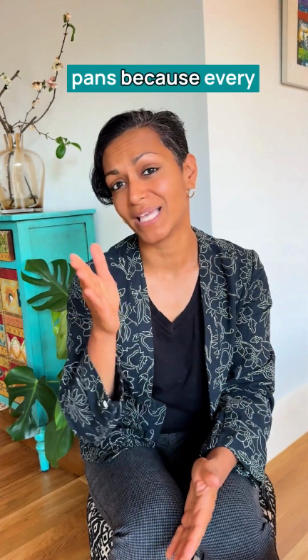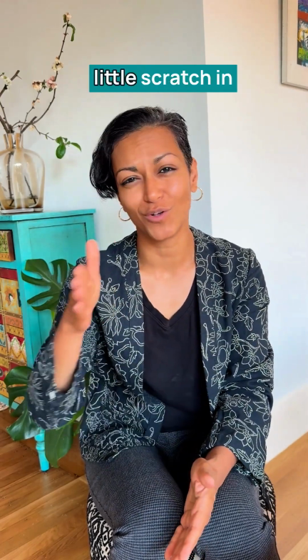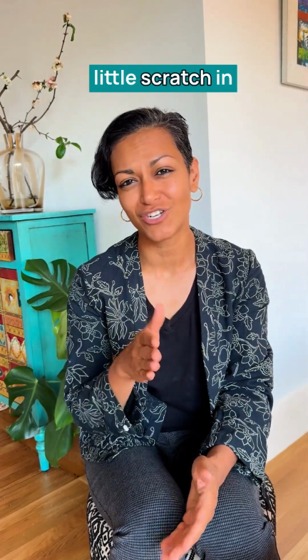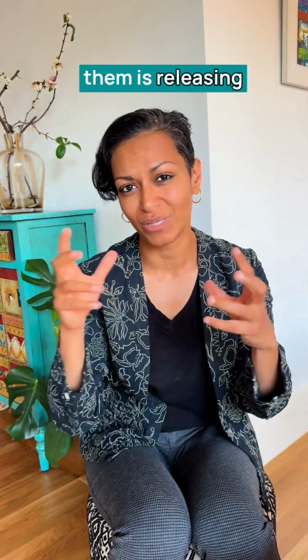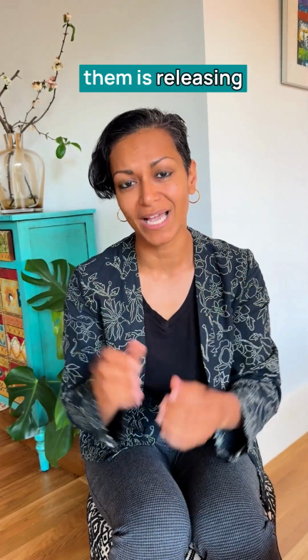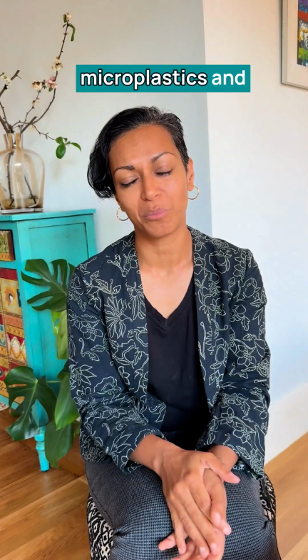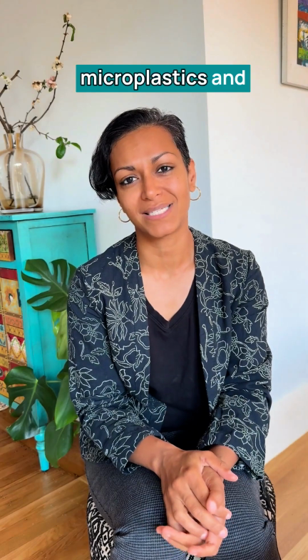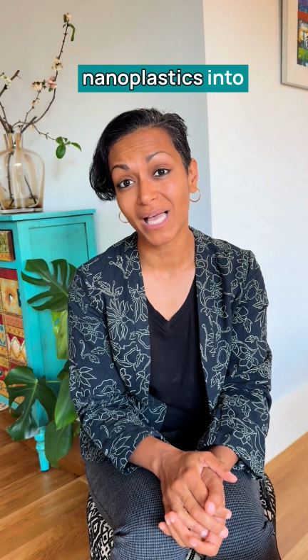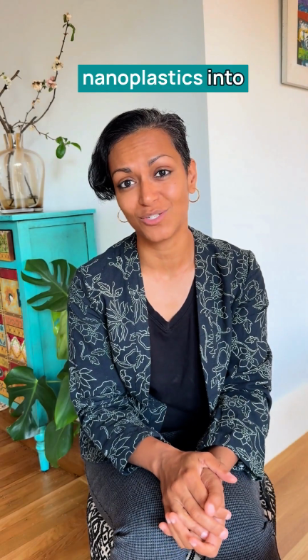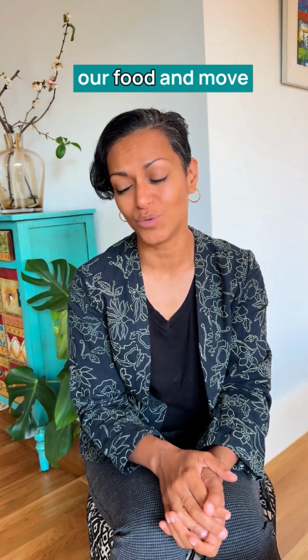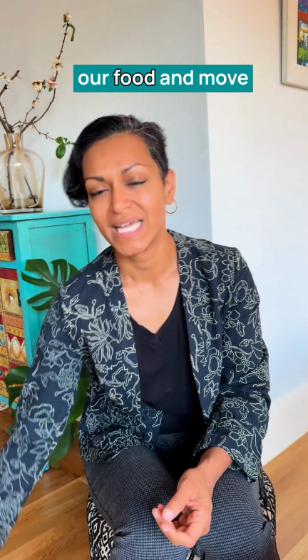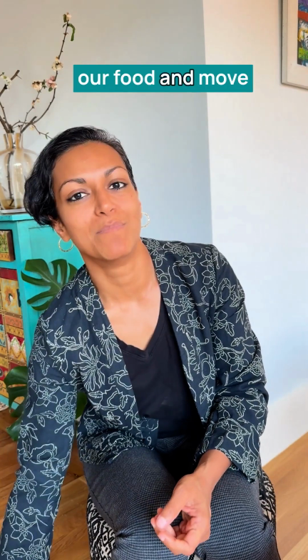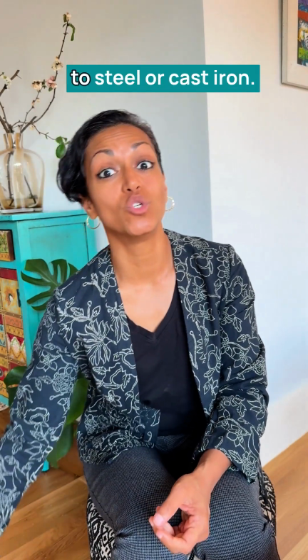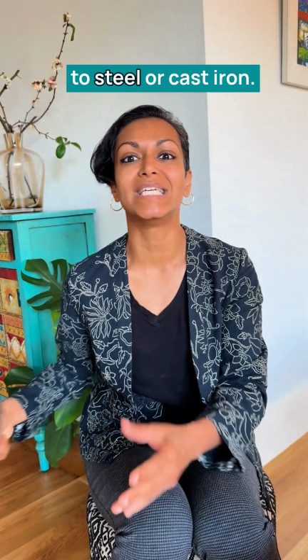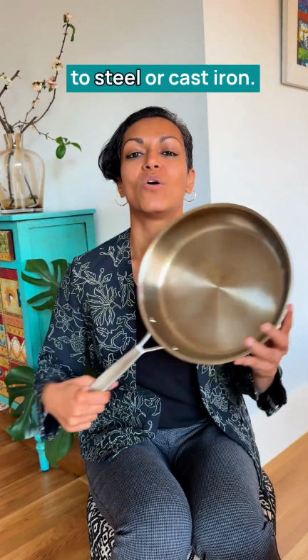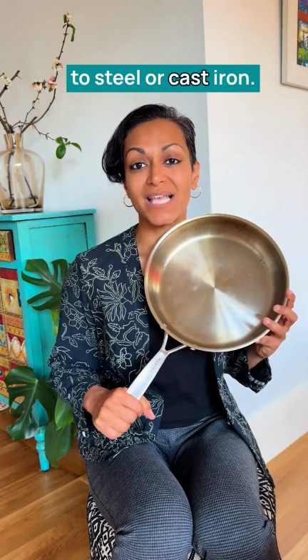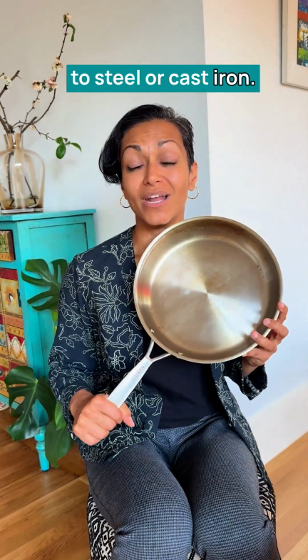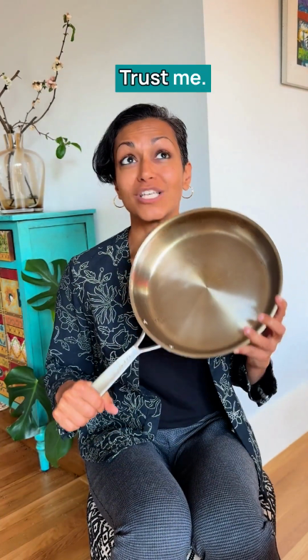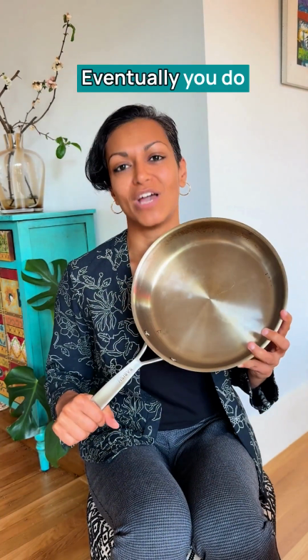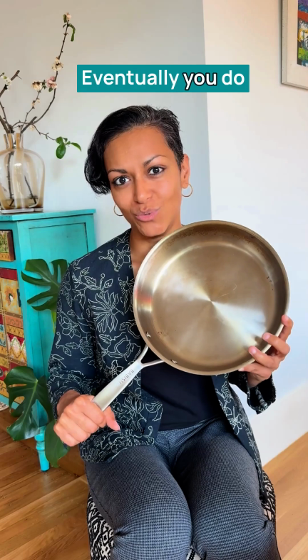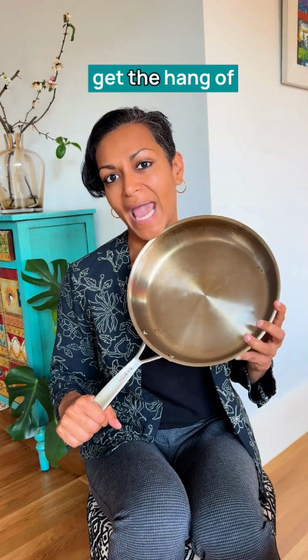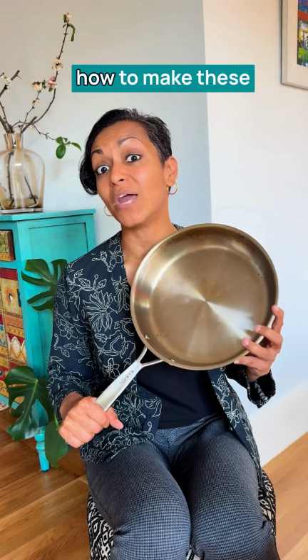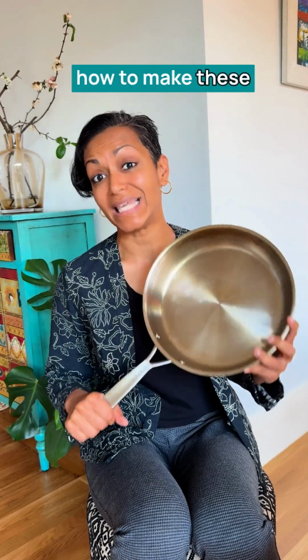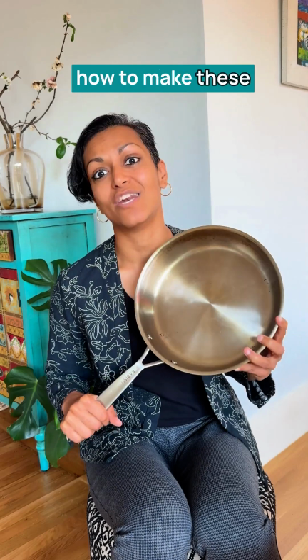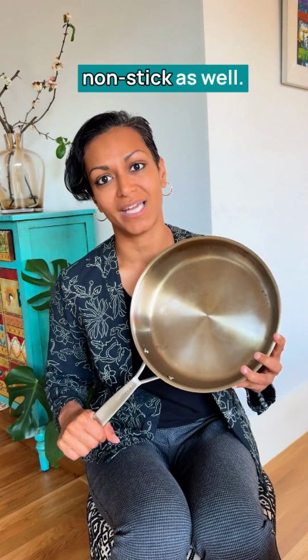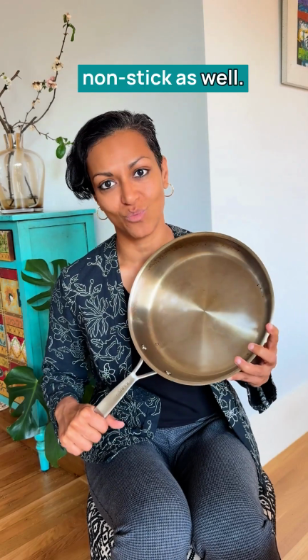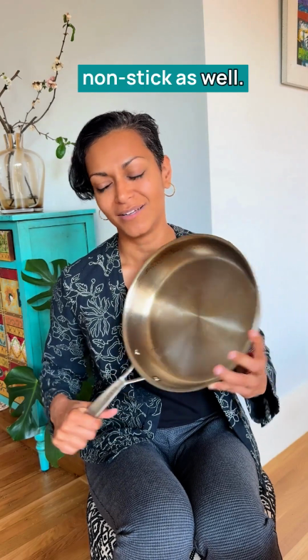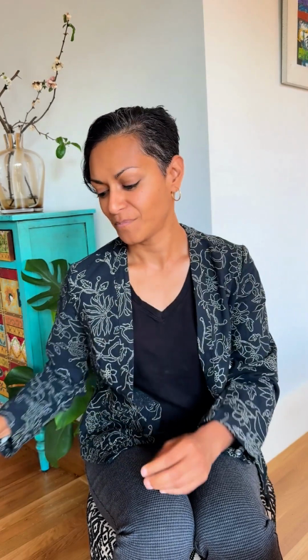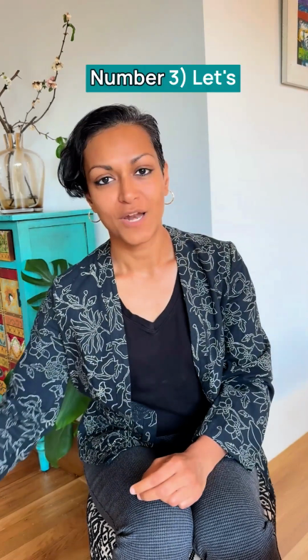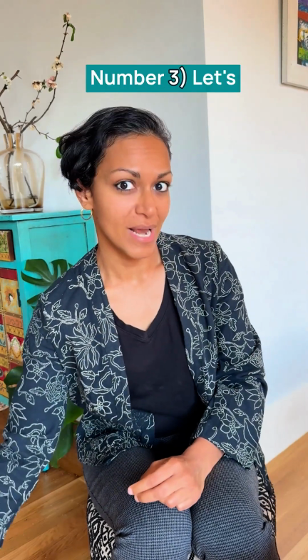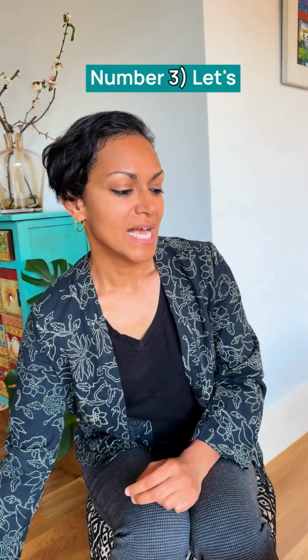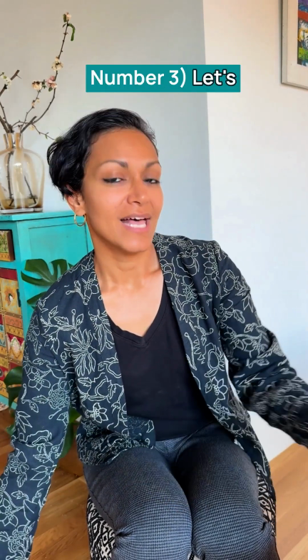It took me a long time to get rid of my non-stick pans, because every little scratch in them is releasing microplastics and nanoplastics into our food. Move to steel or cast iron — trust me, eventually you do get the hang of how to make these non-stick as well.